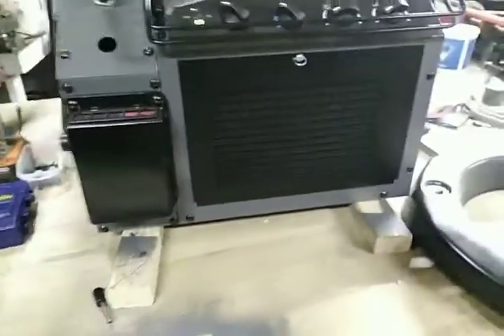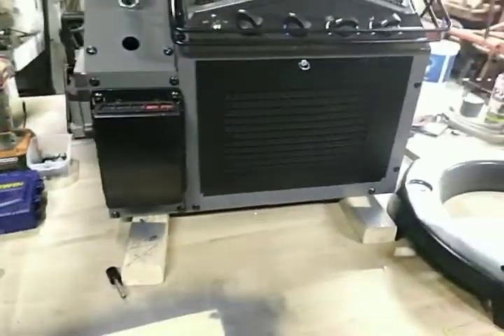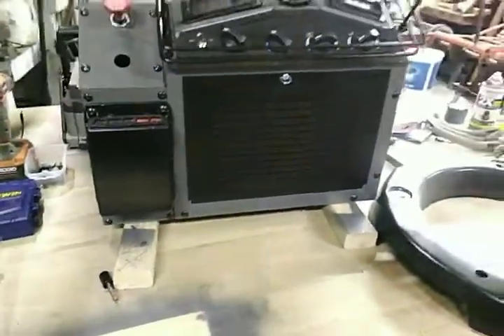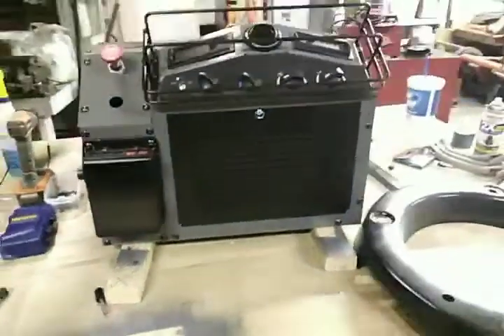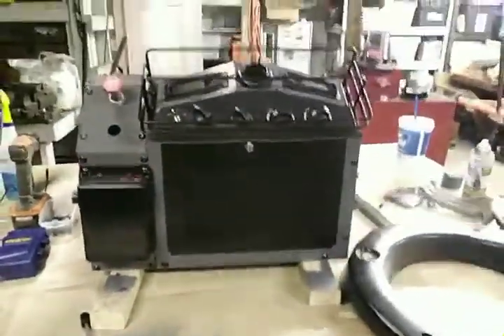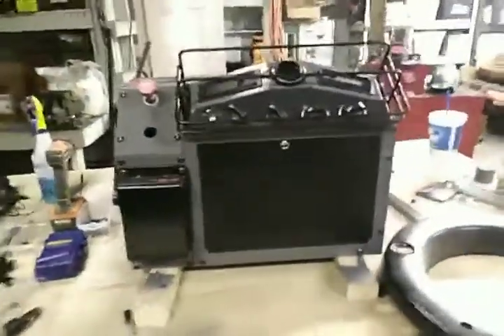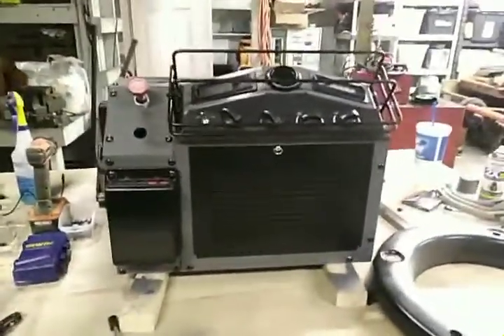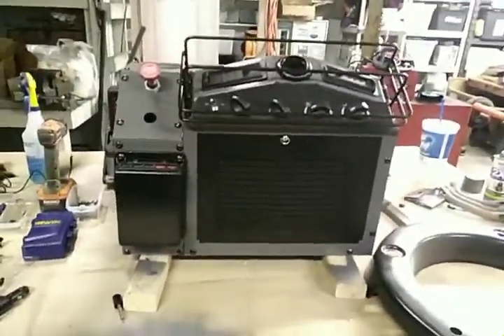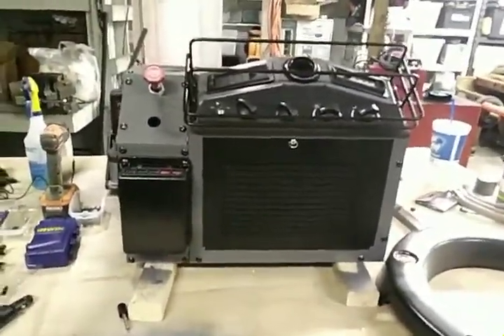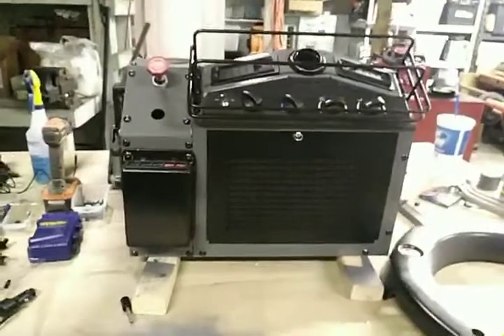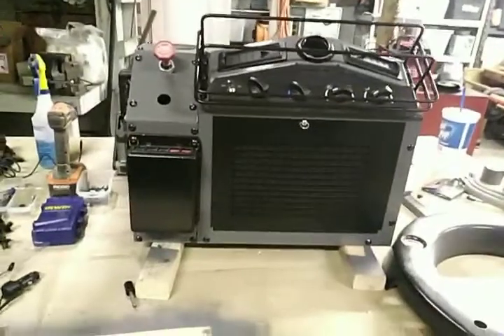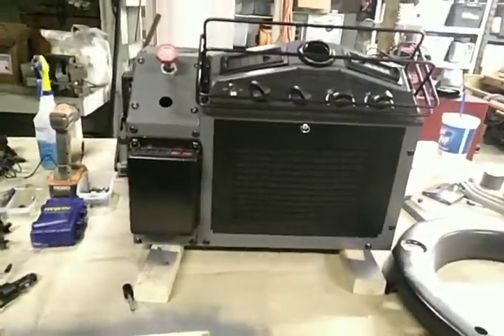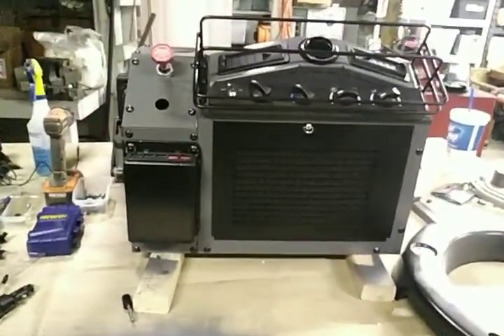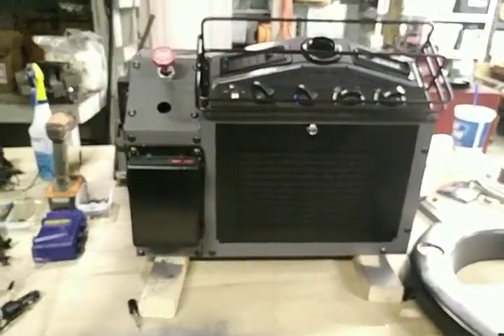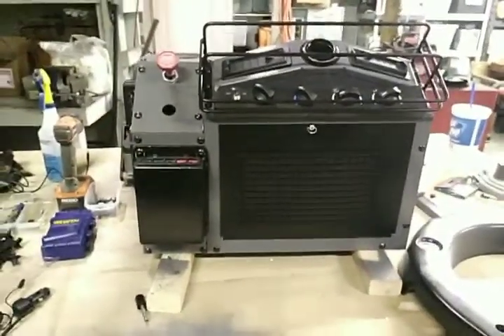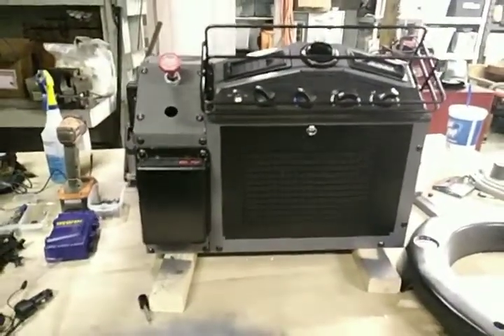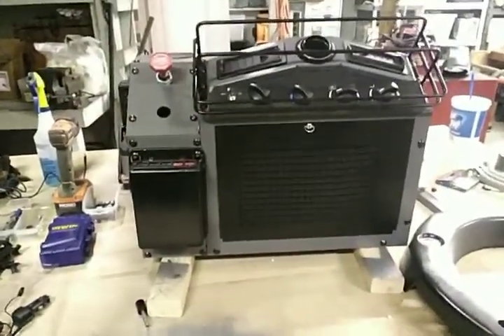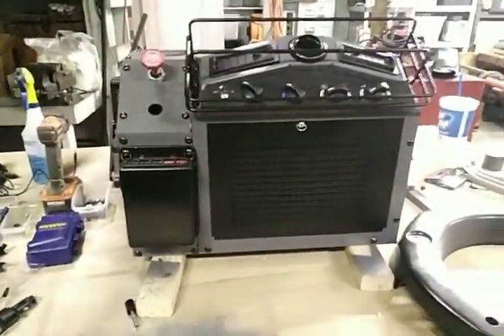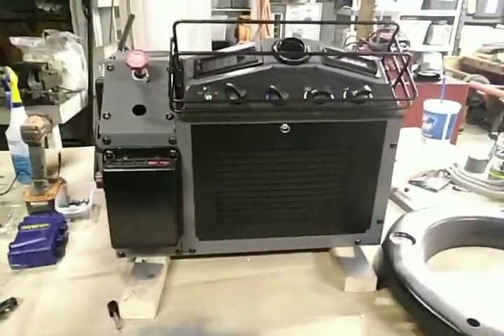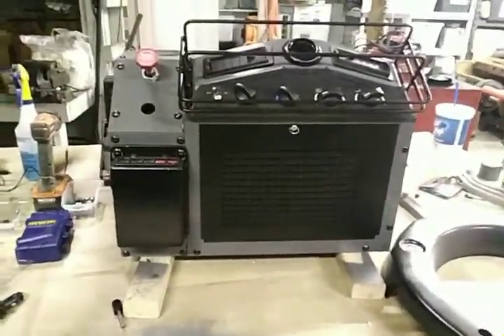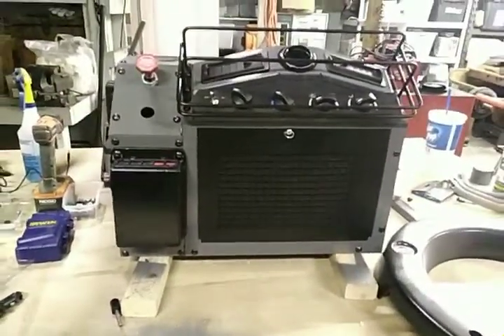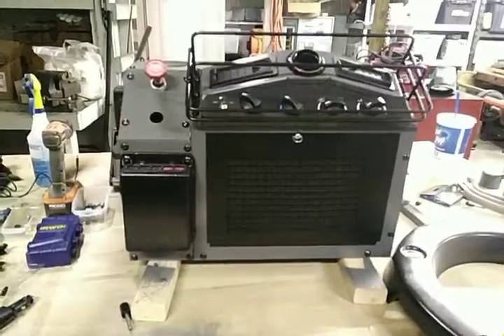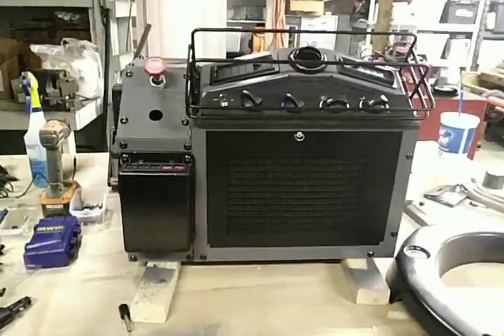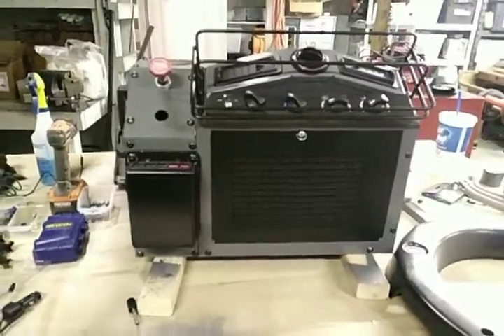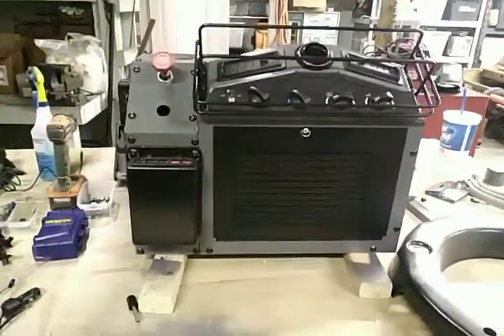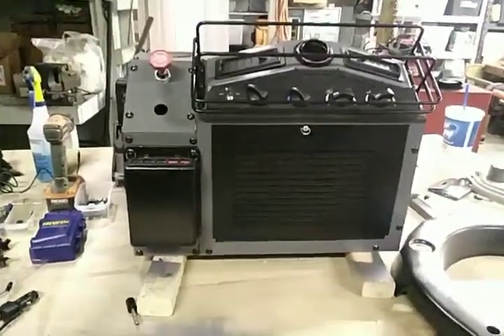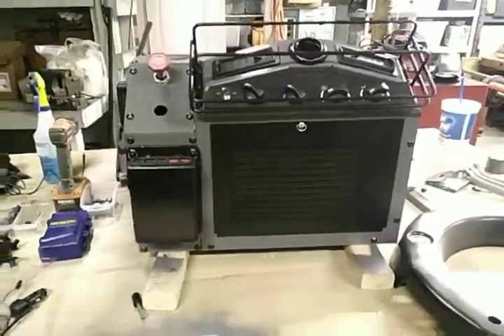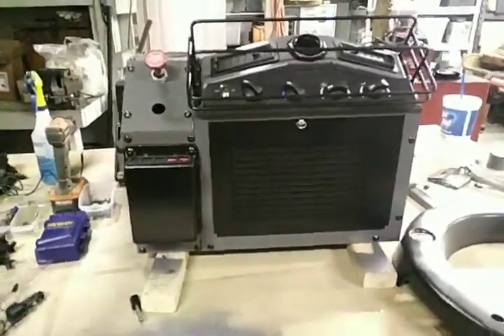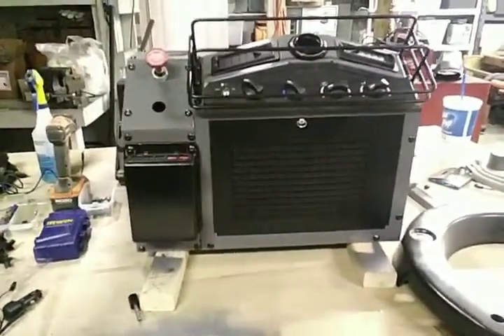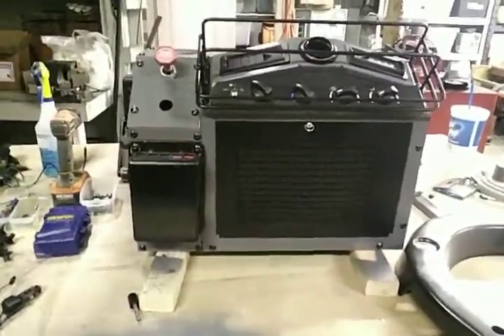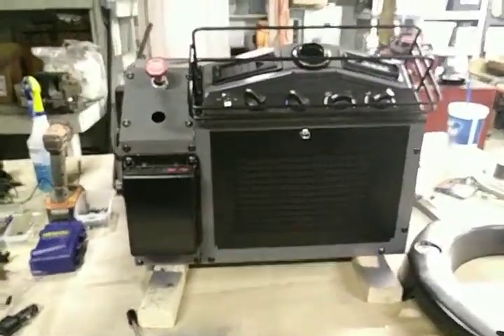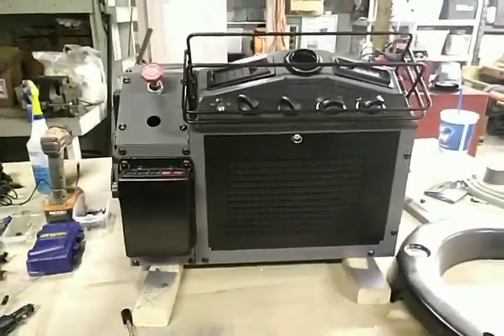Hey everybody, it's Lou. Welcome back to another episode of LMTV and Off-Grid Adventures. I hope everyone is having a great week so far. I wanted to show you some of the things that we've gotten done and some new items that have come in and are getting ready to go on to Optimus.